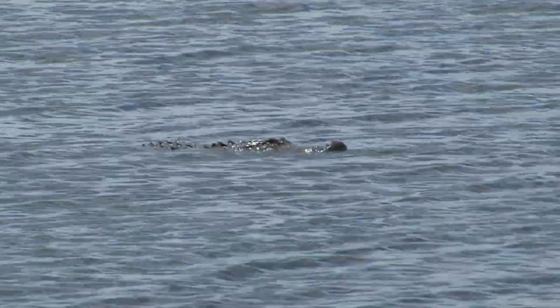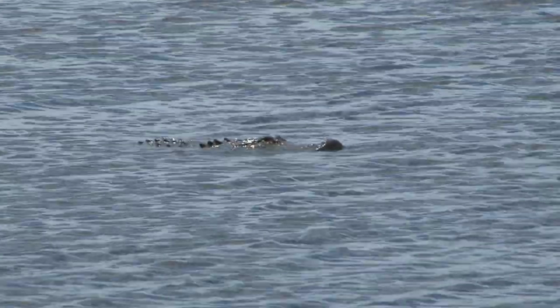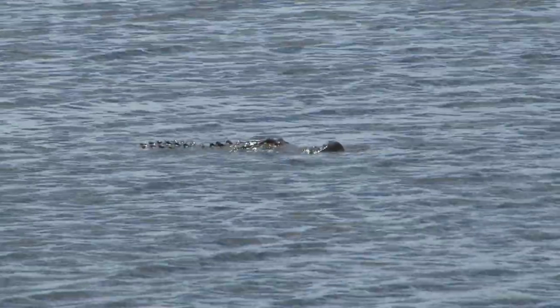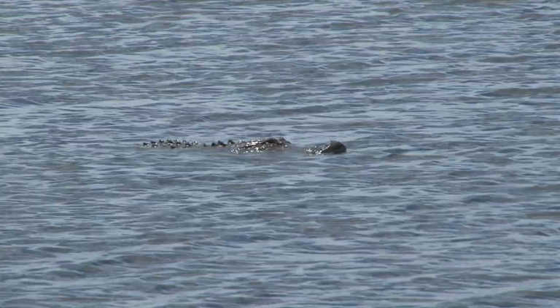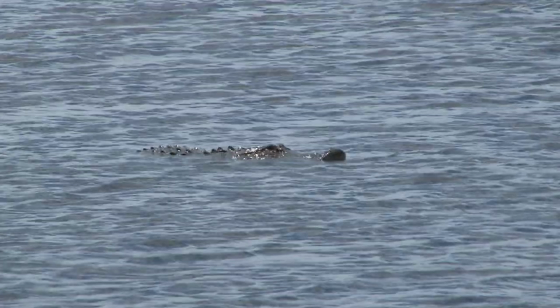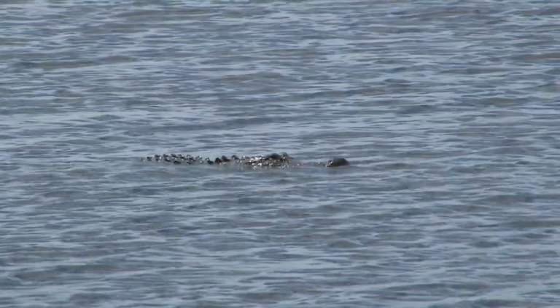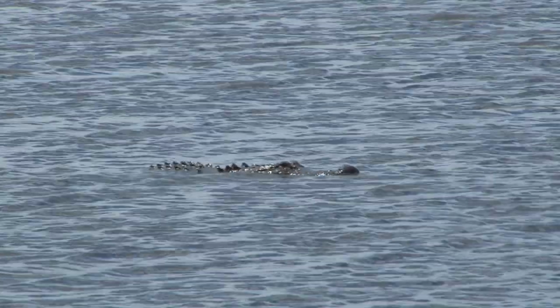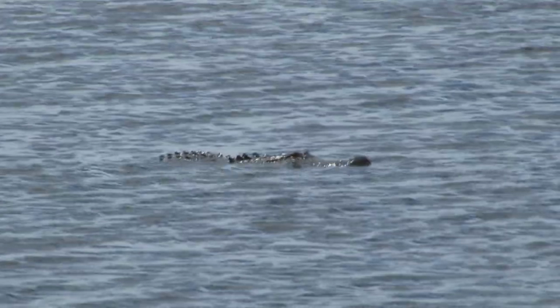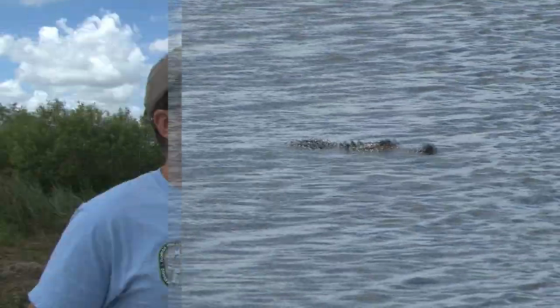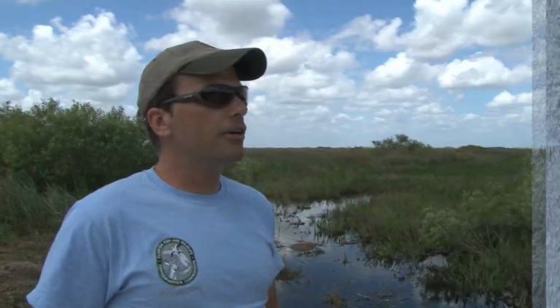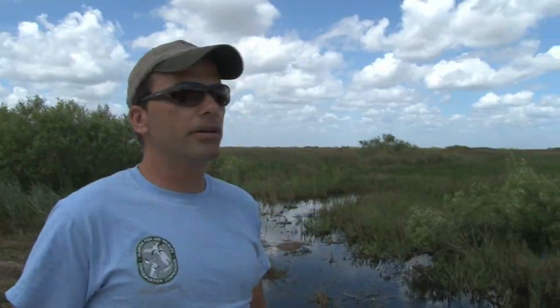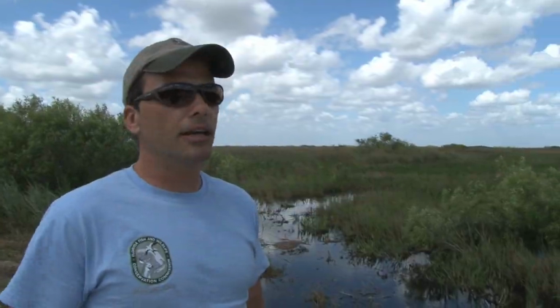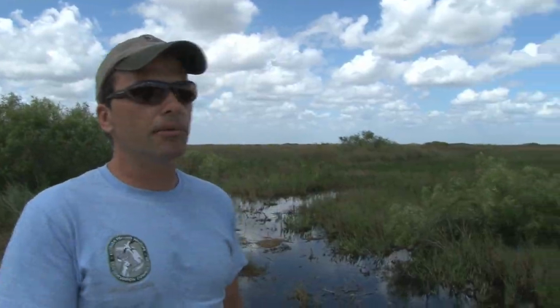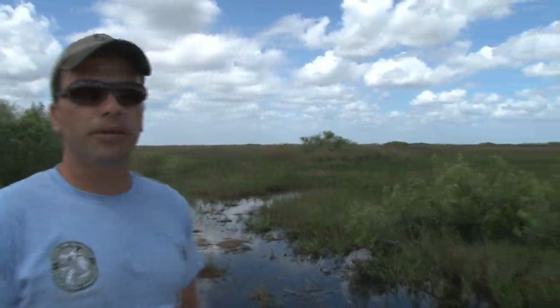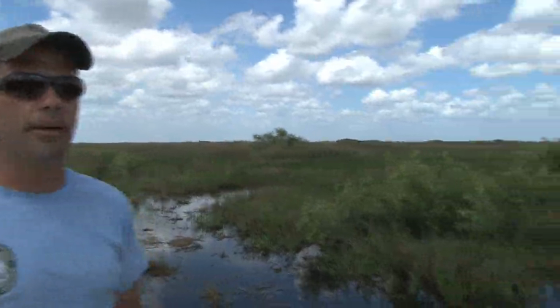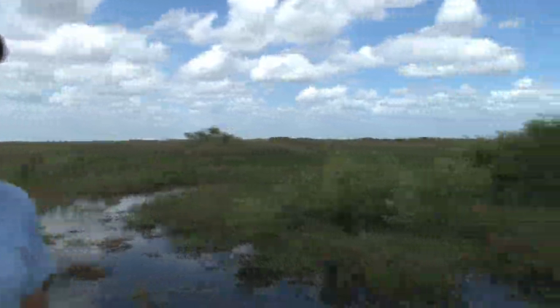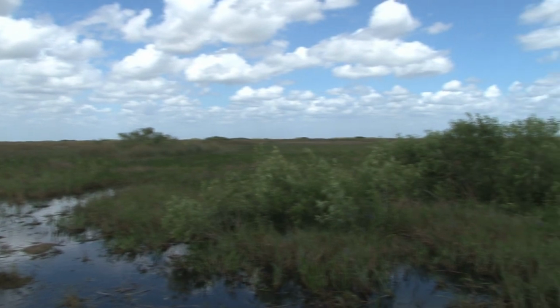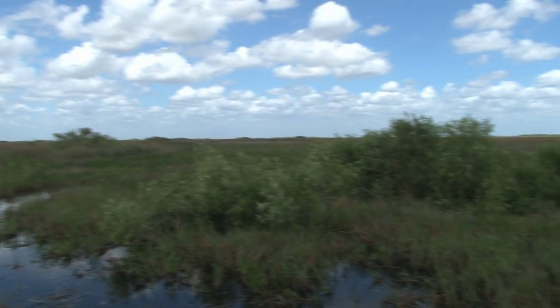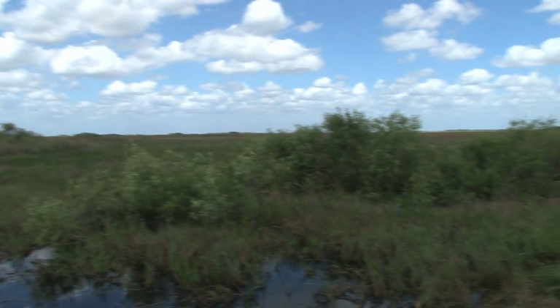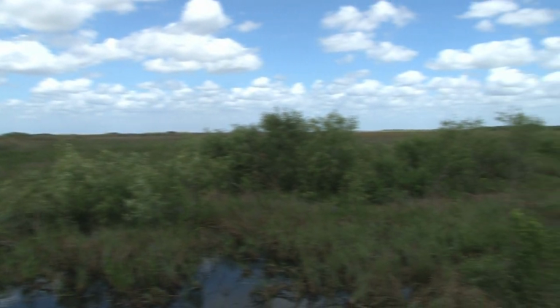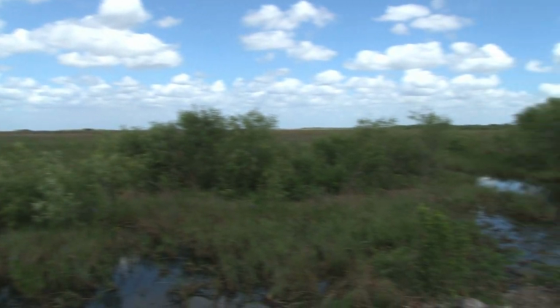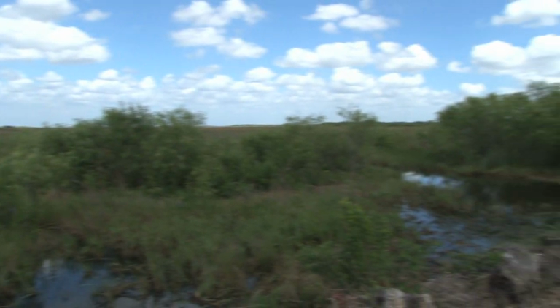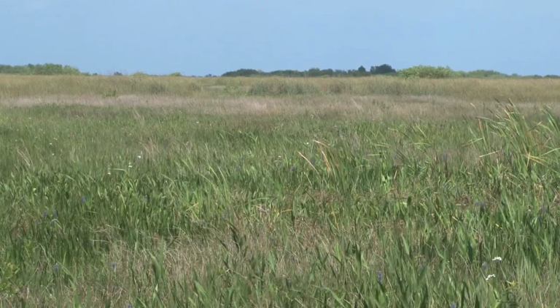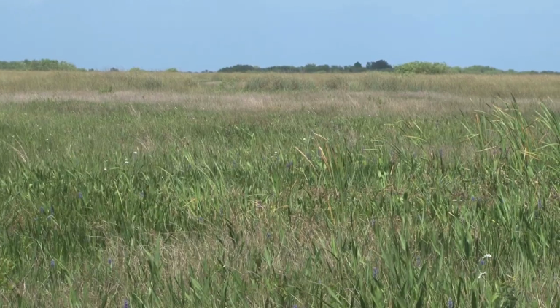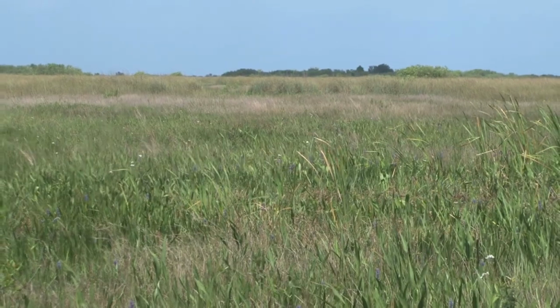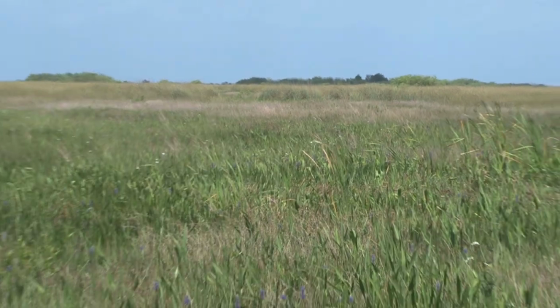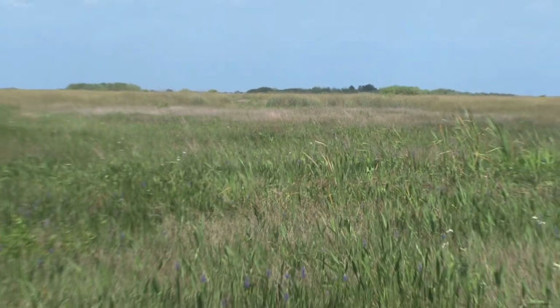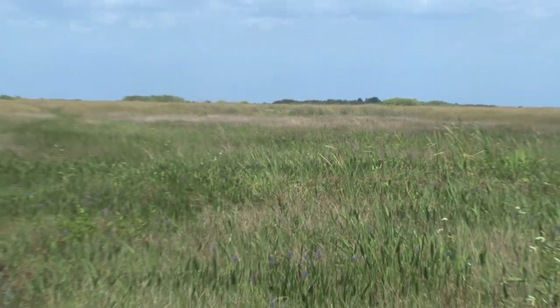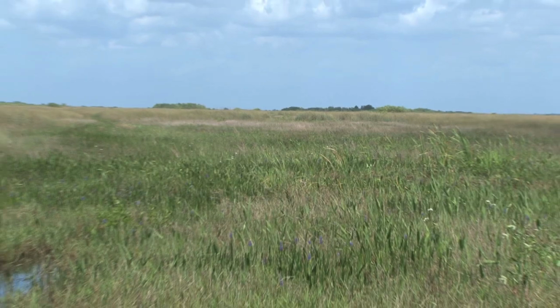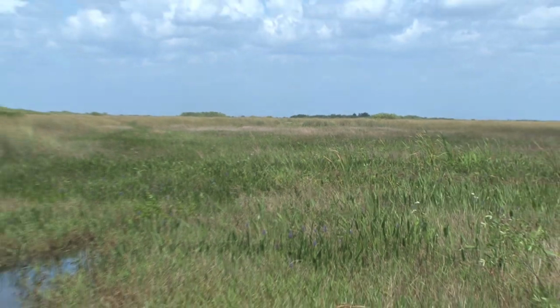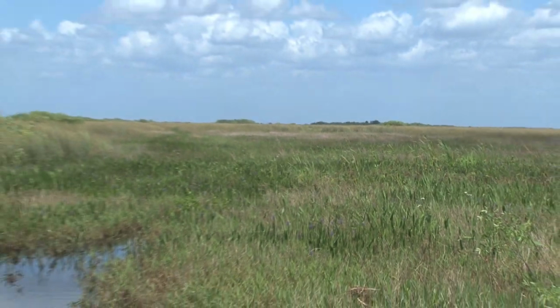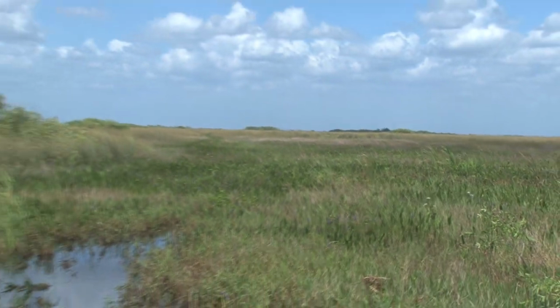We offer public access all year long. We're standing here at one of the public boat ramp areas that people use to access the interior of the area. People pretty much use these boat ramps with airboats.